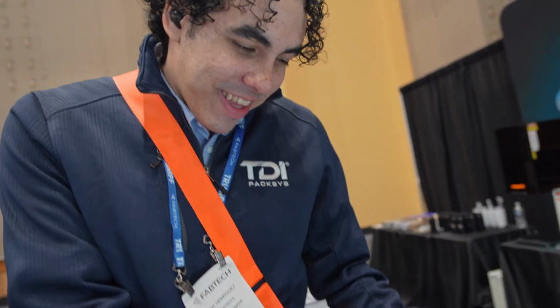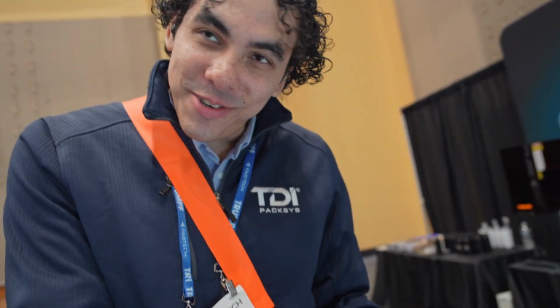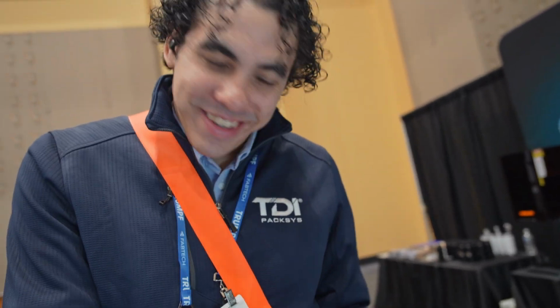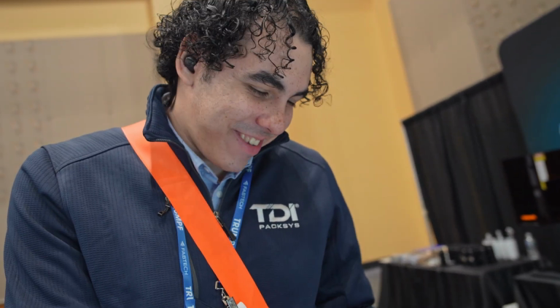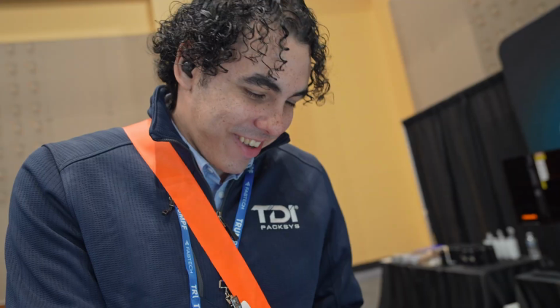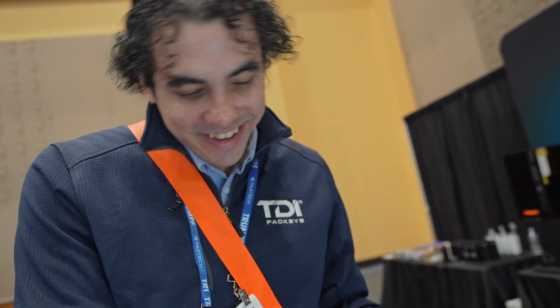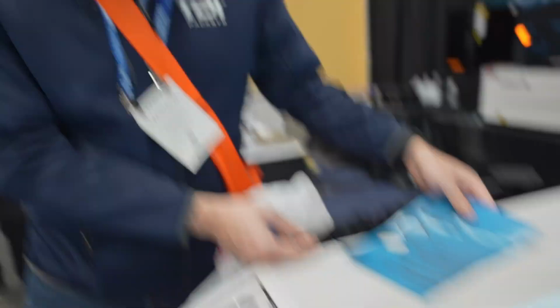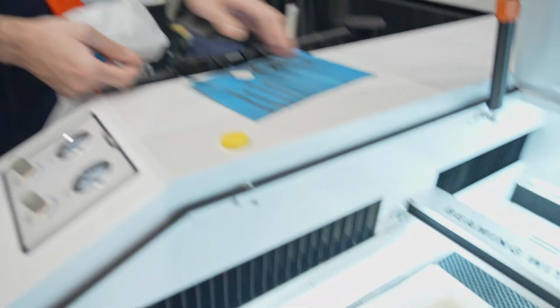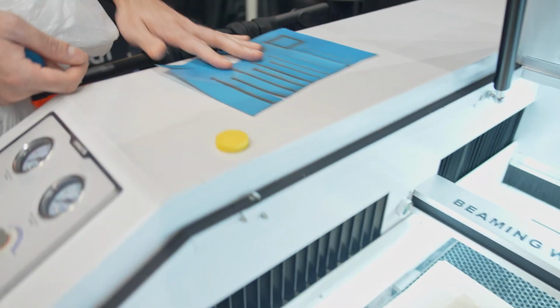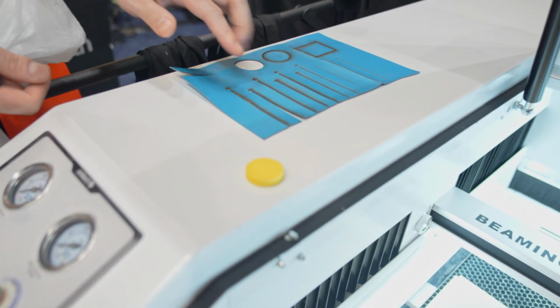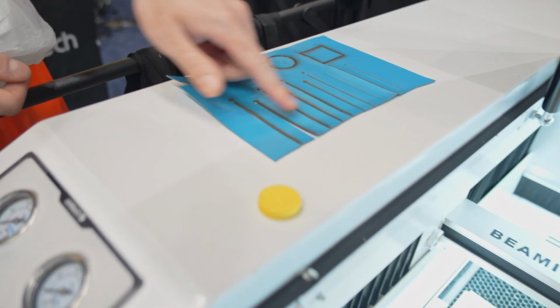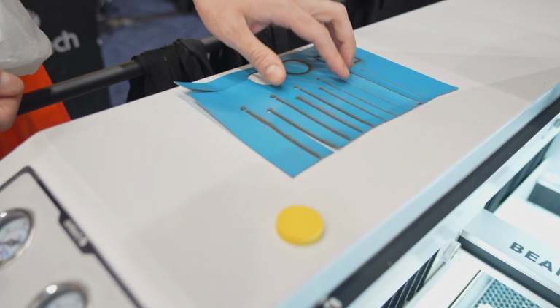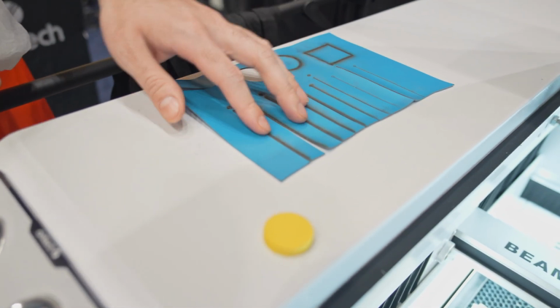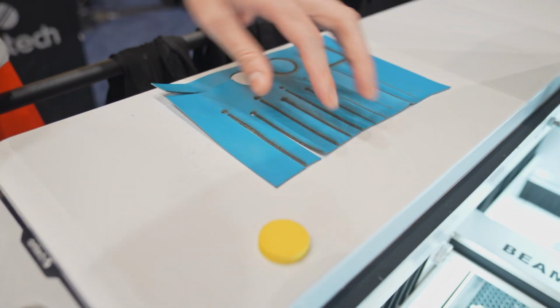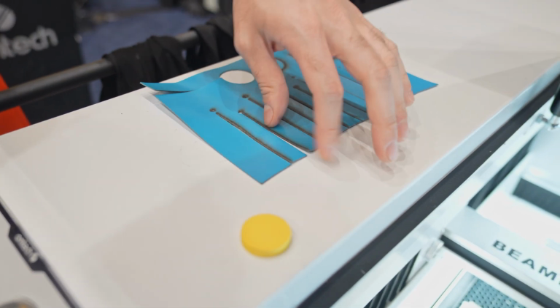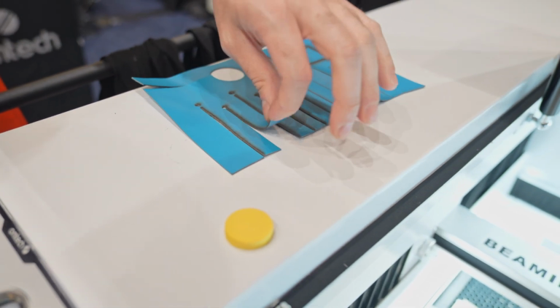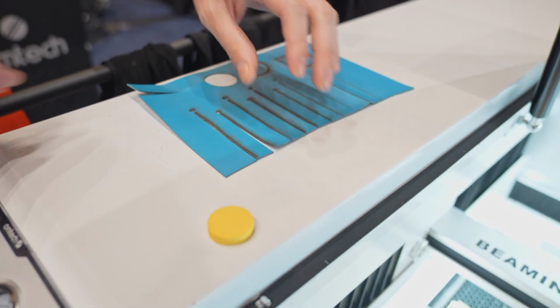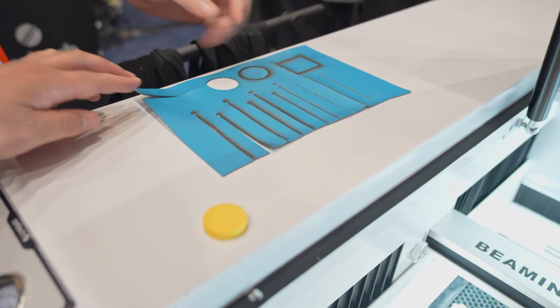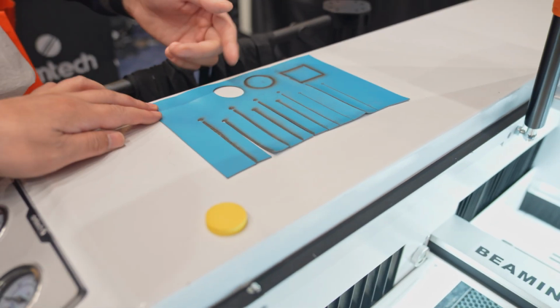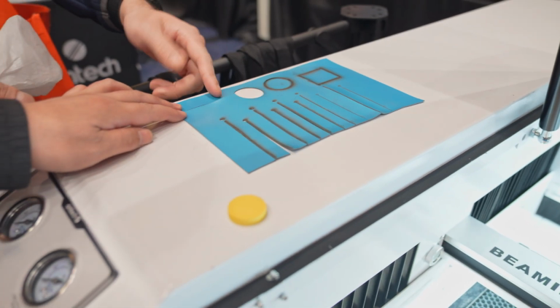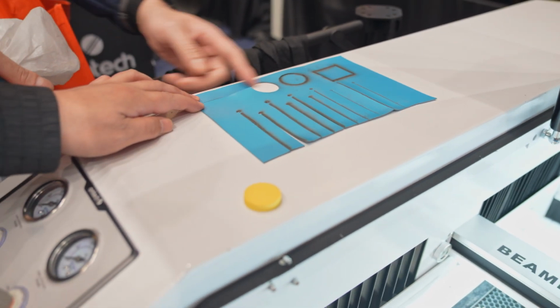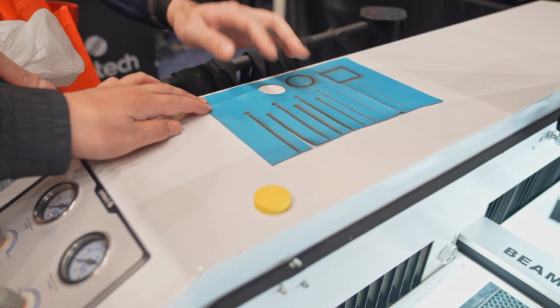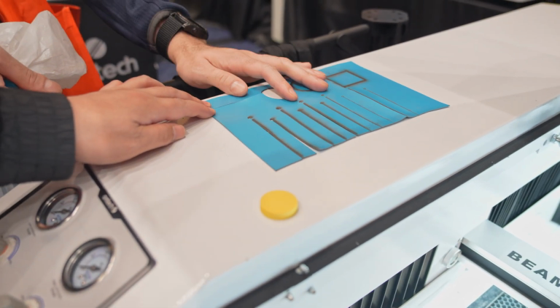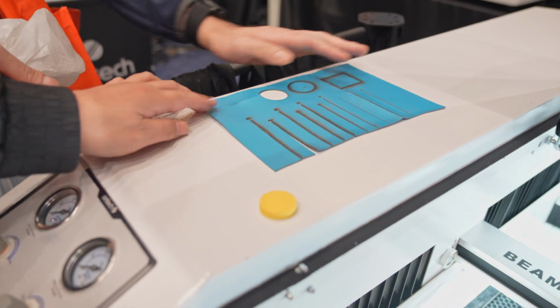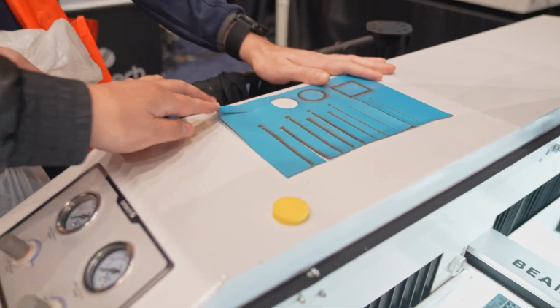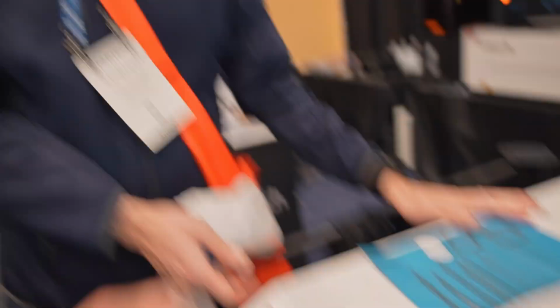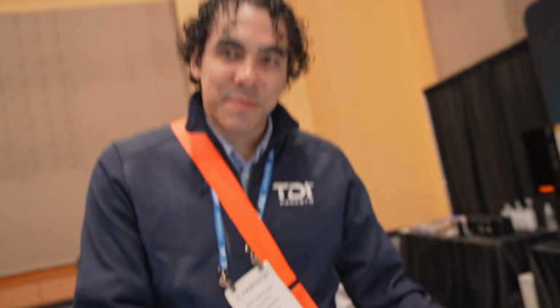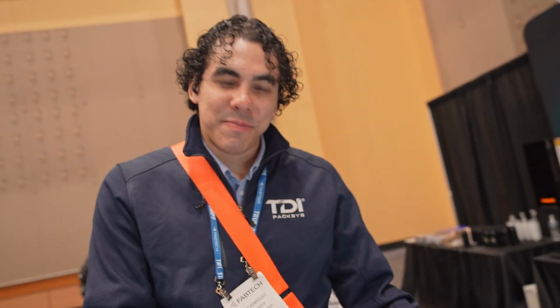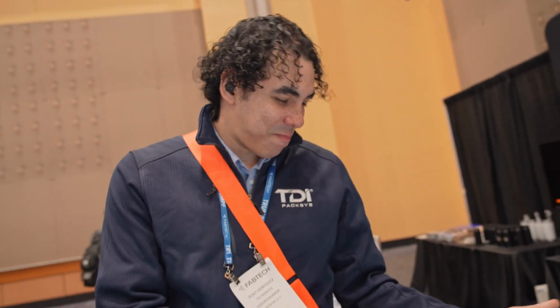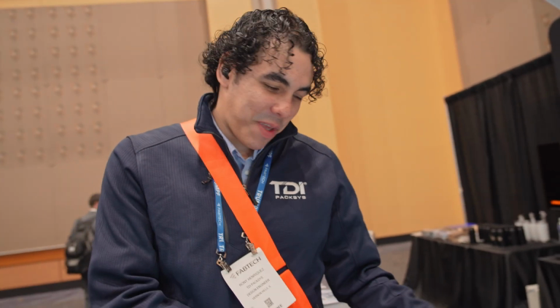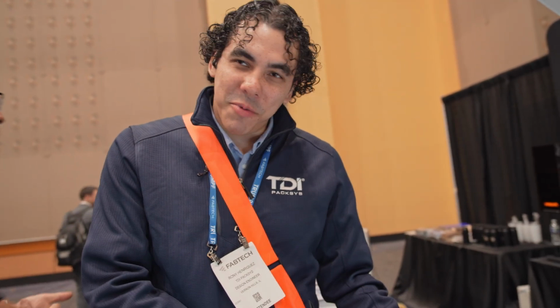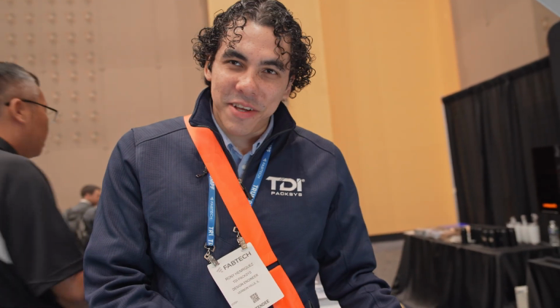It cuts so cleanly — check it out. Compared to the other laser cutters I've seen that burn the material, this cuts straight through. I'm really impressed.